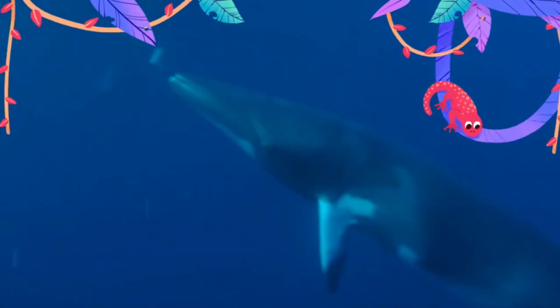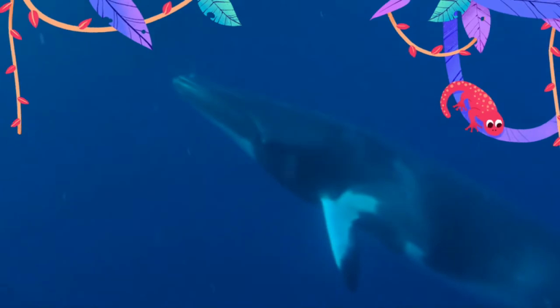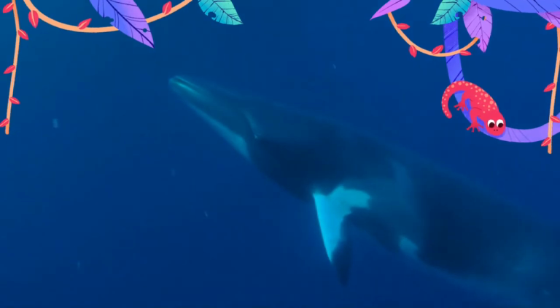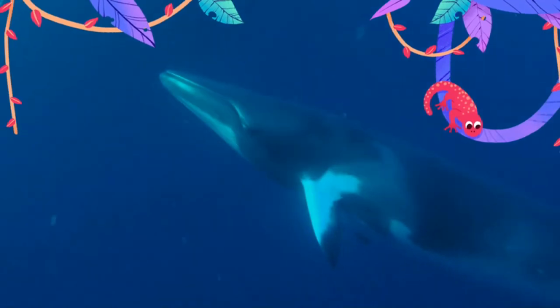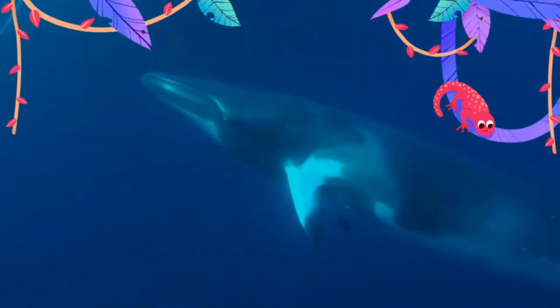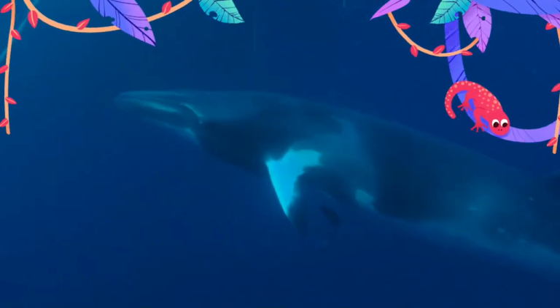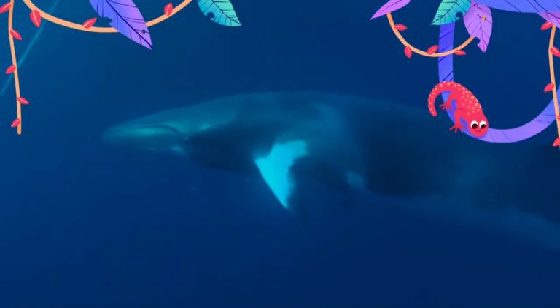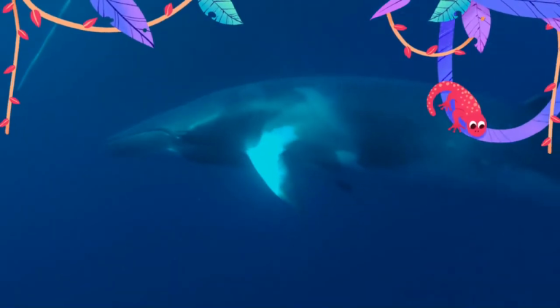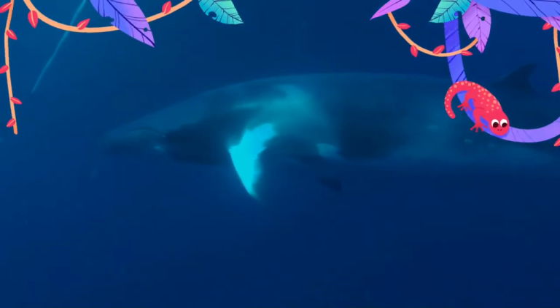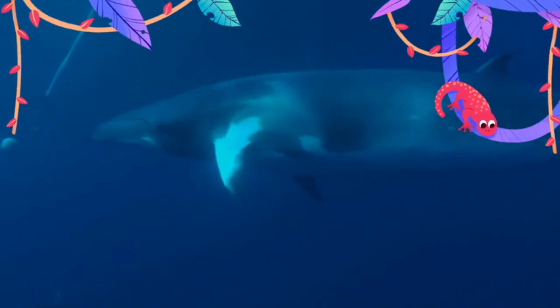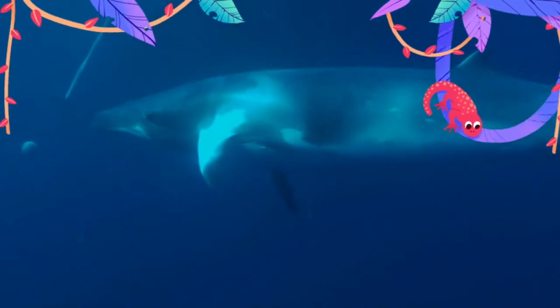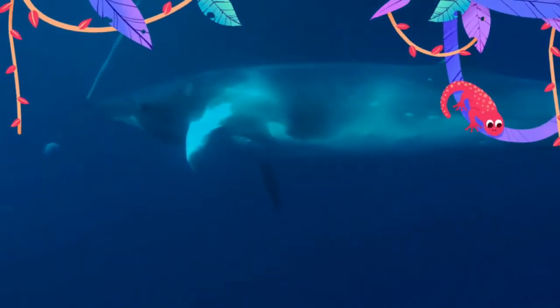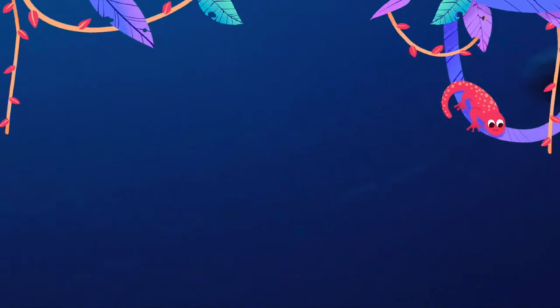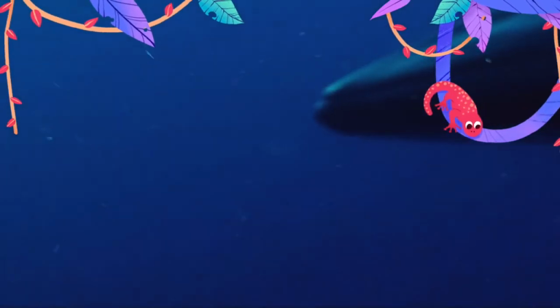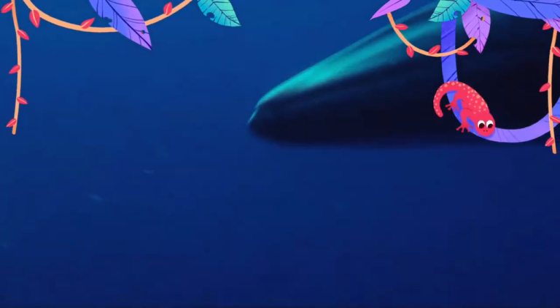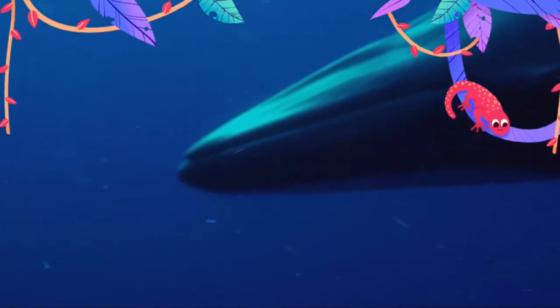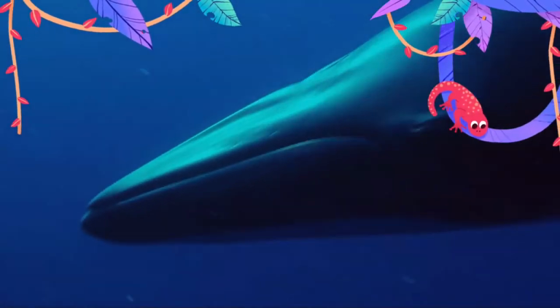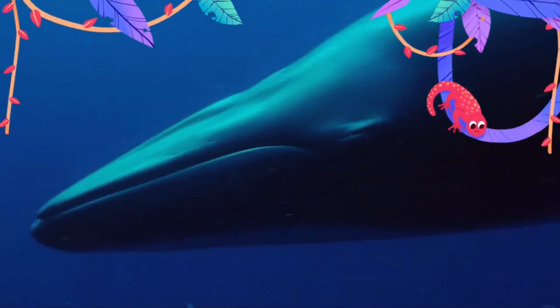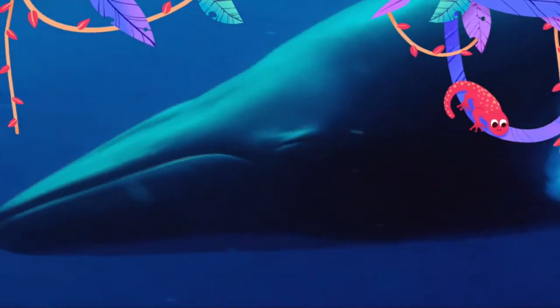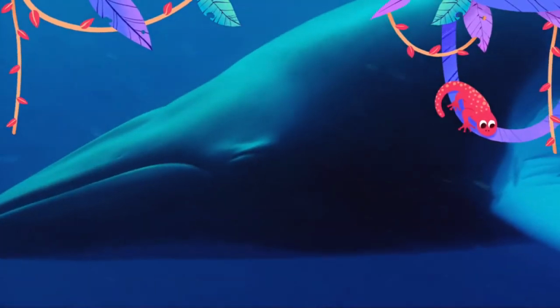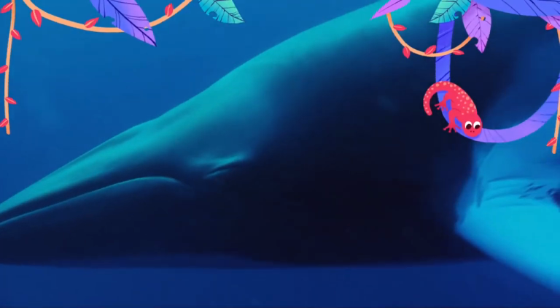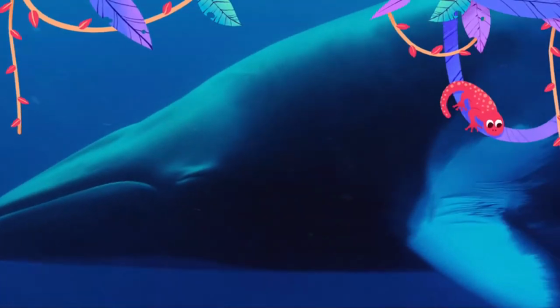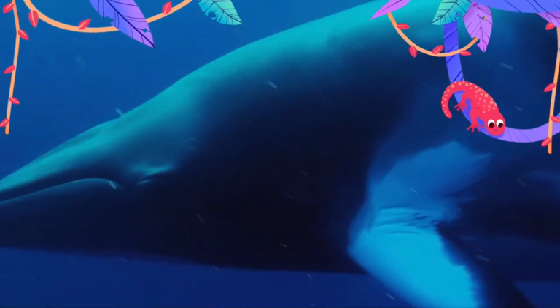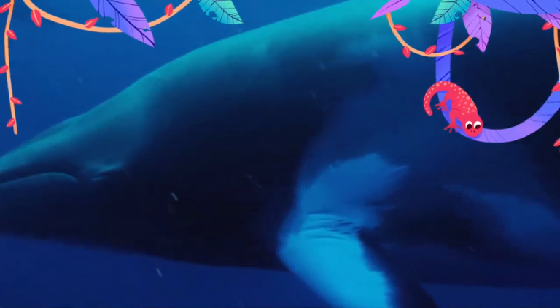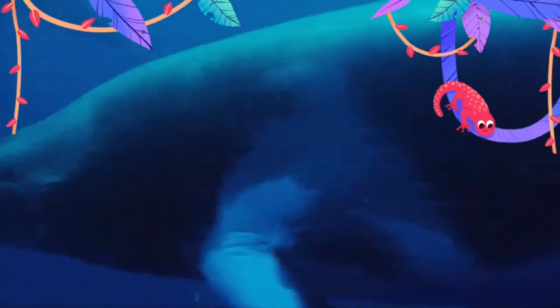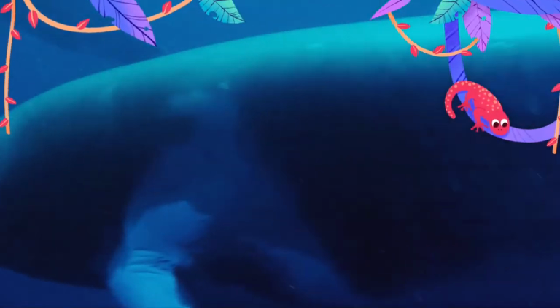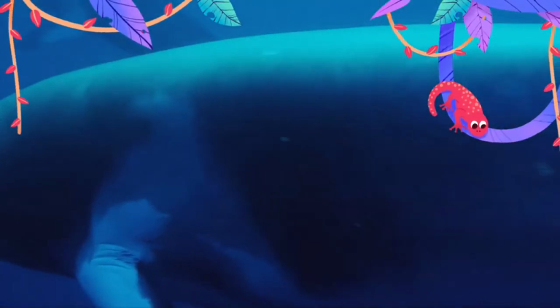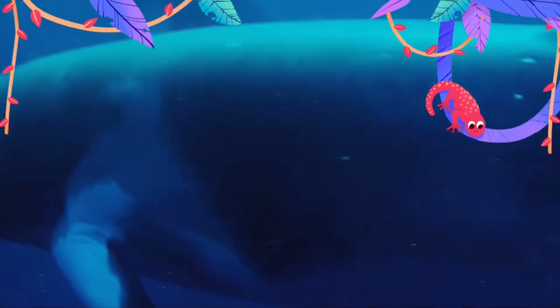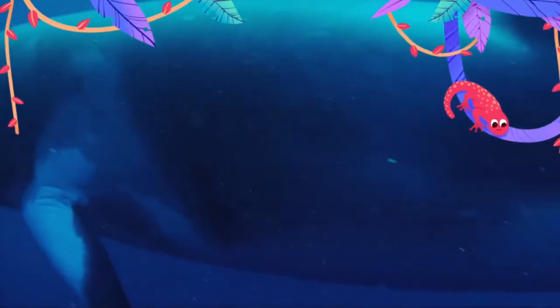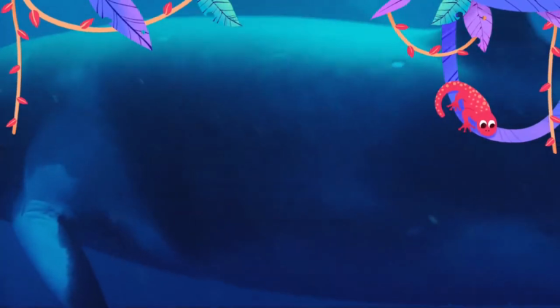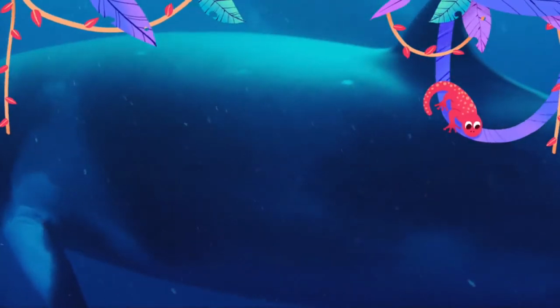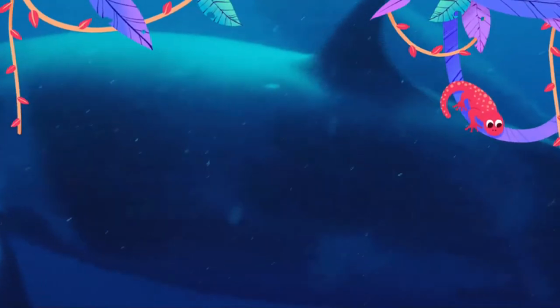The whale breathes three to five times at short intervals before deep diving for 2 to 20 minutes. Deep dives are preceded by a pronounced arching of the back. The maximum swimming speed of minkes has been estimated at 38 kilometers per hour.